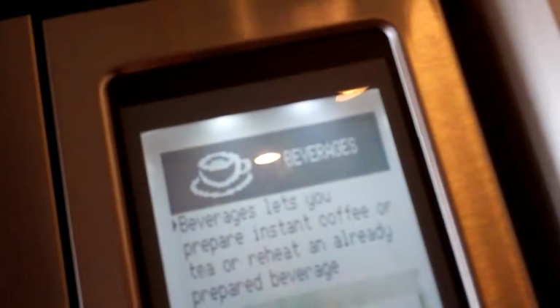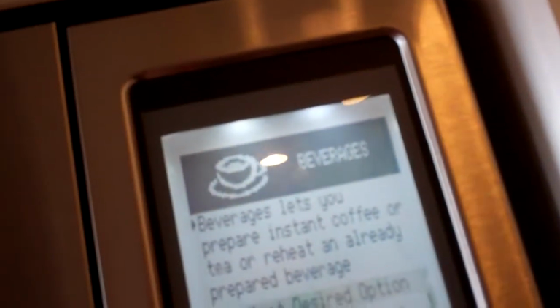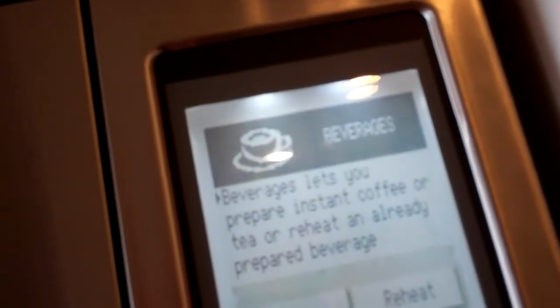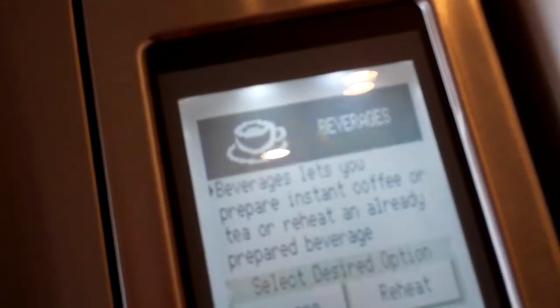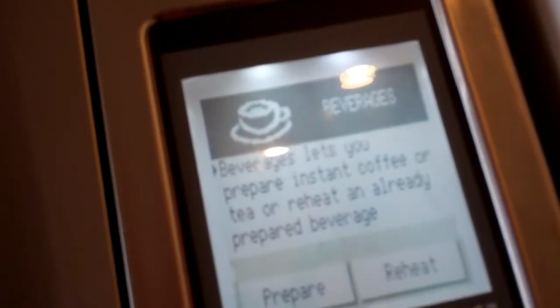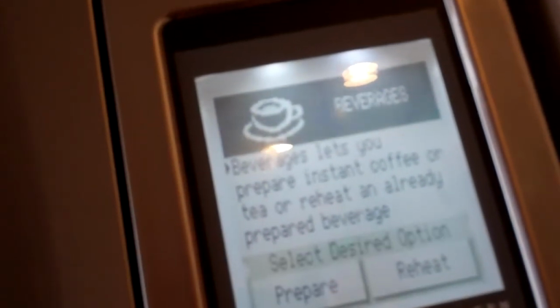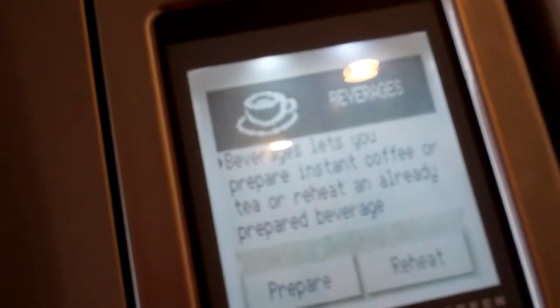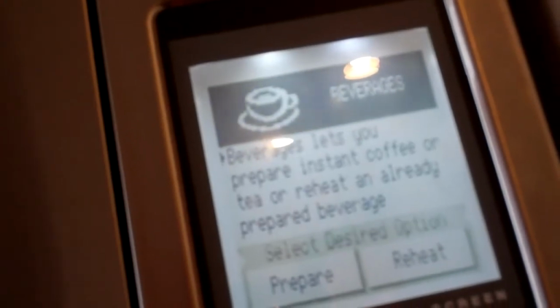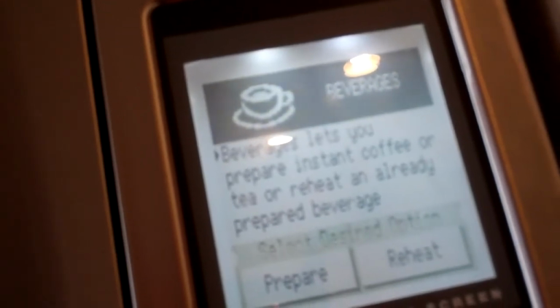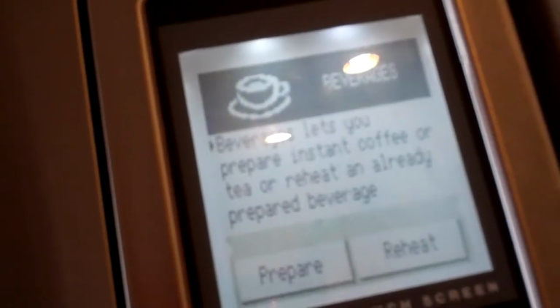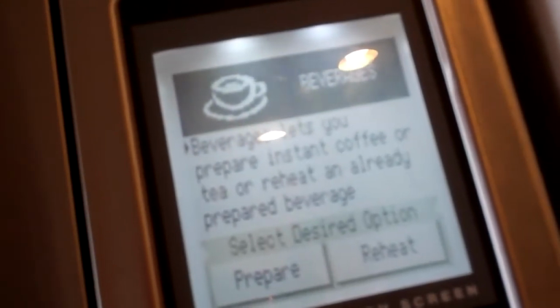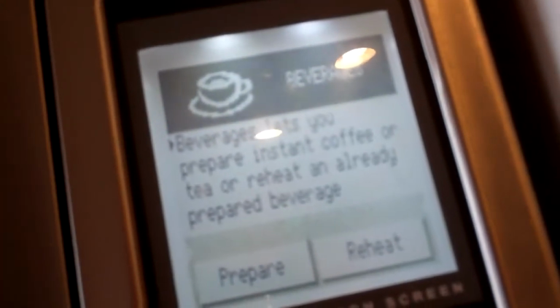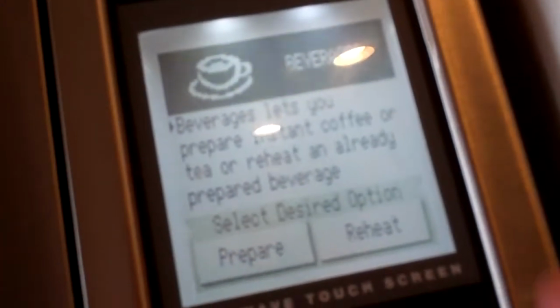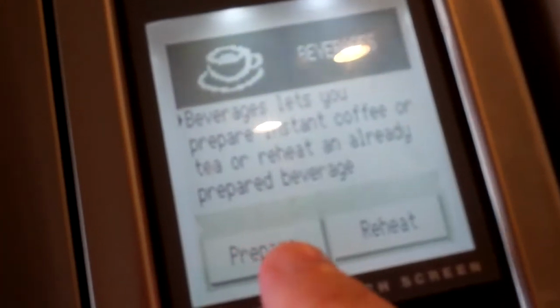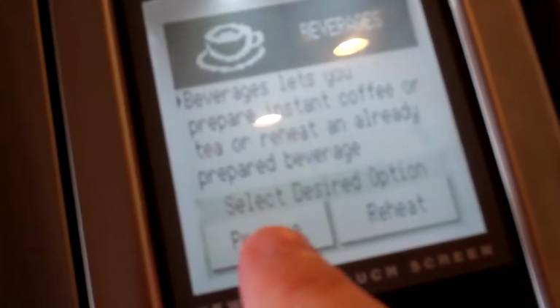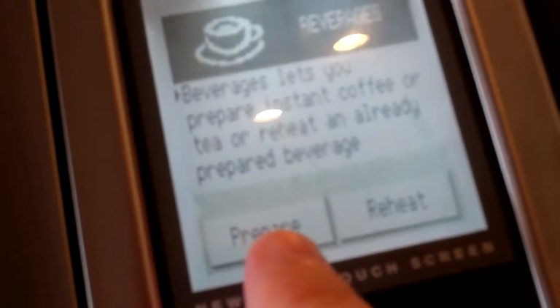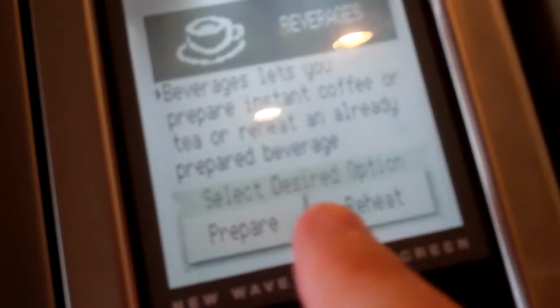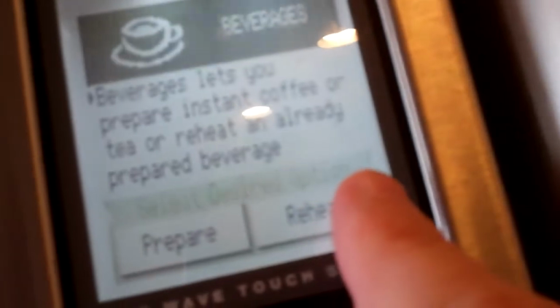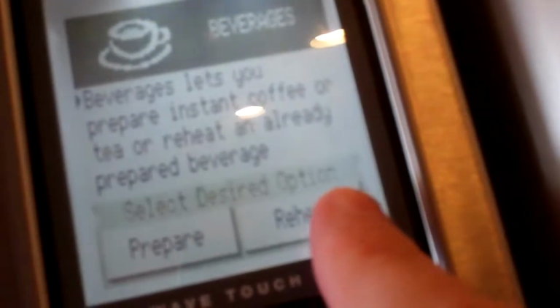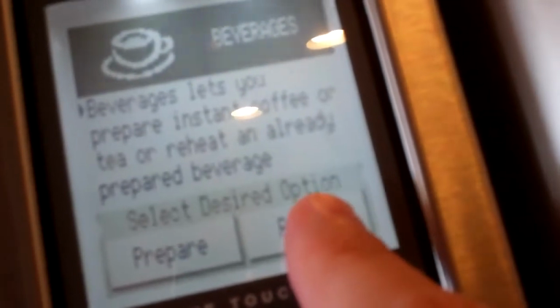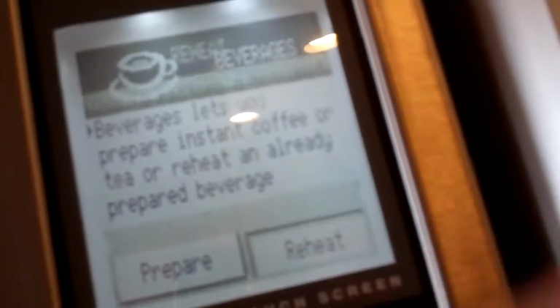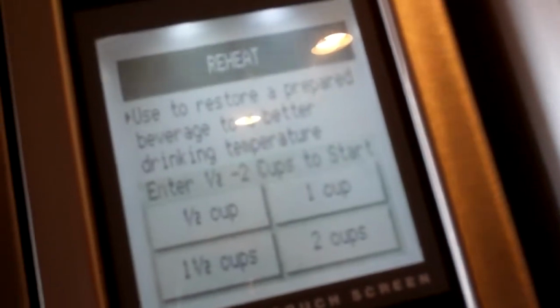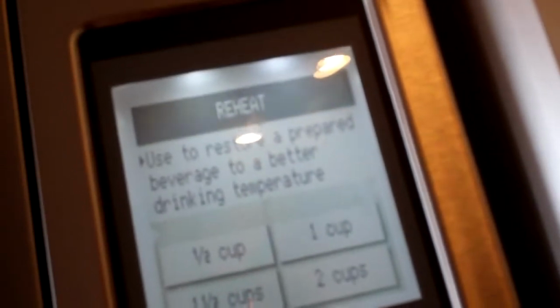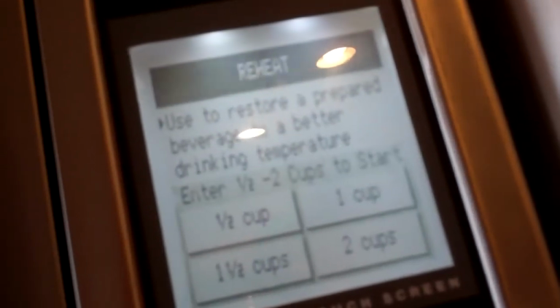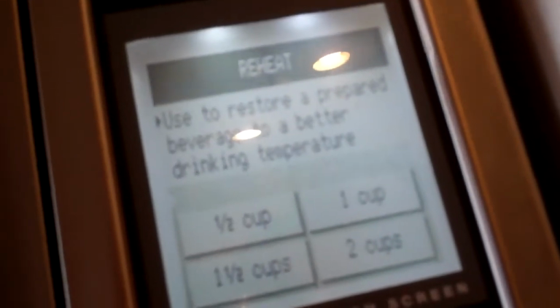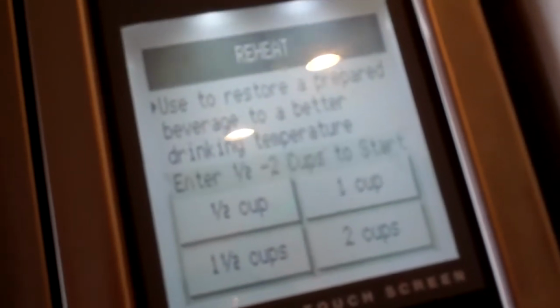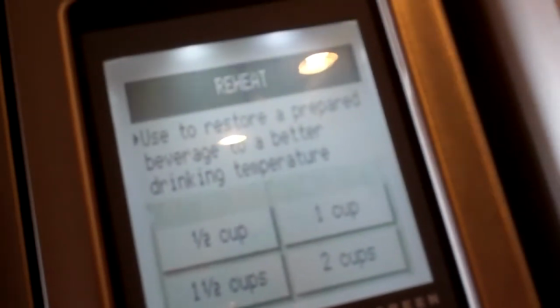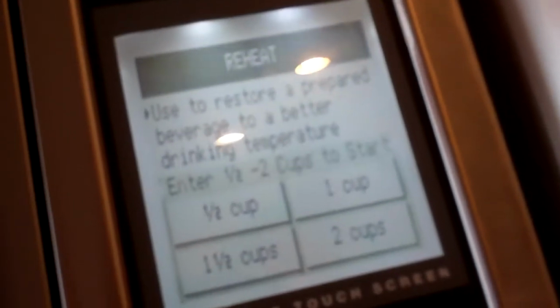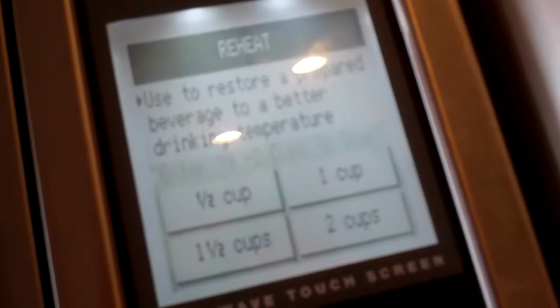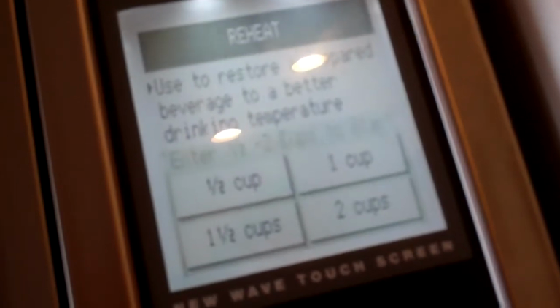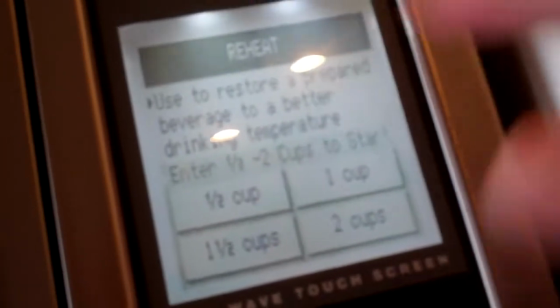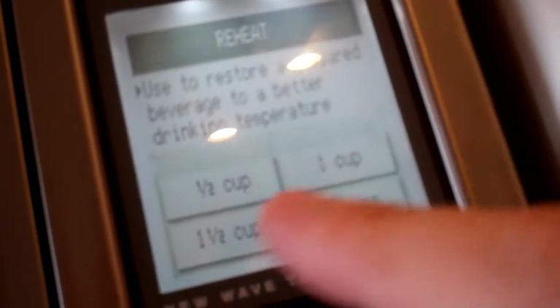Beverages let you prepare instant coffee or tea, or reheat an already prepared beverage. So I can either prepare or I can reheat. So I hit reheat. And it says use to restore a beverage — this is the same thing.